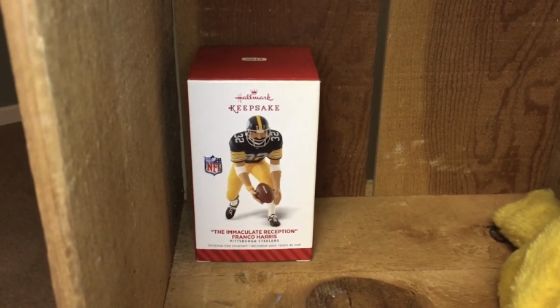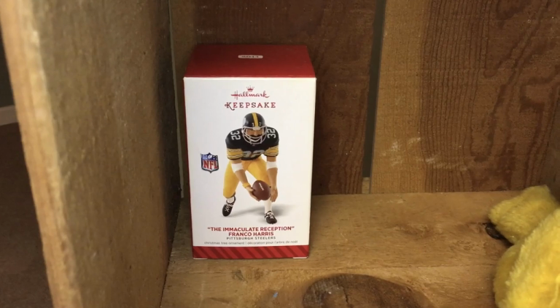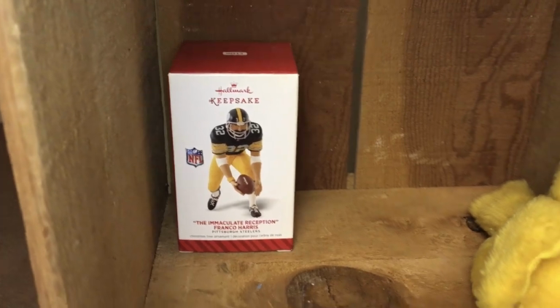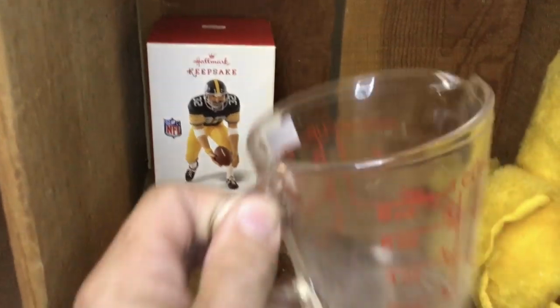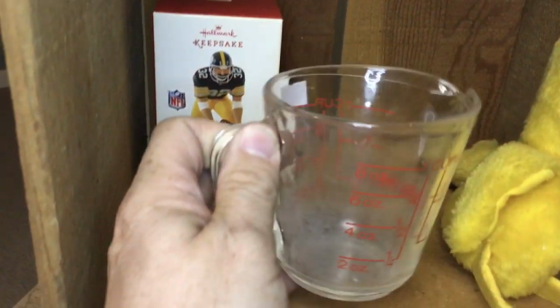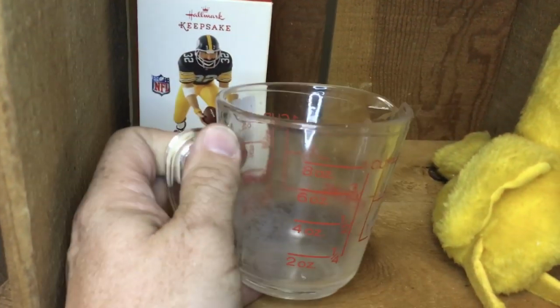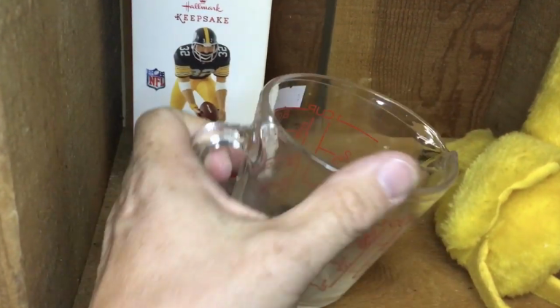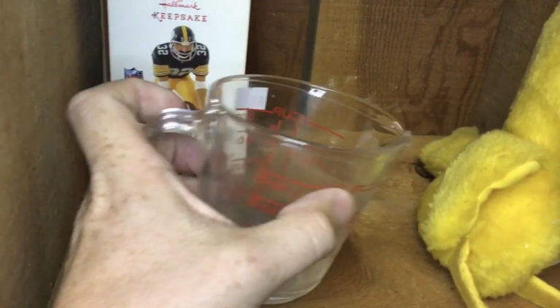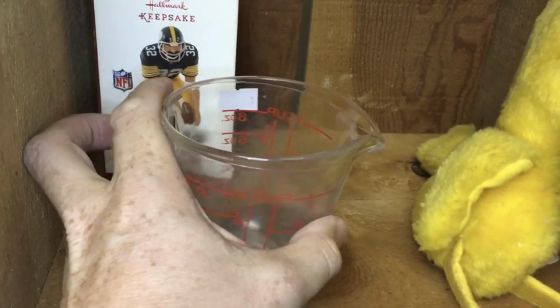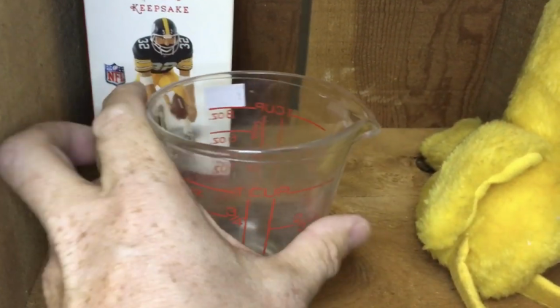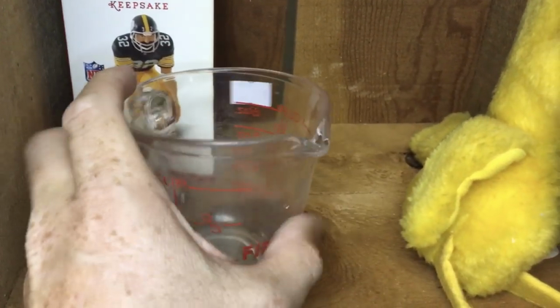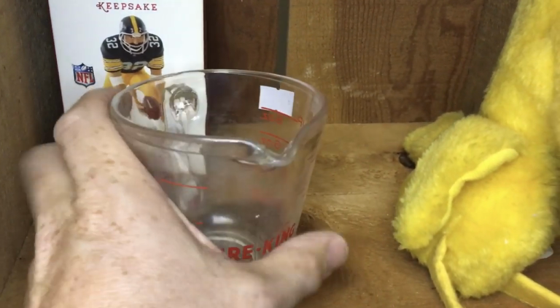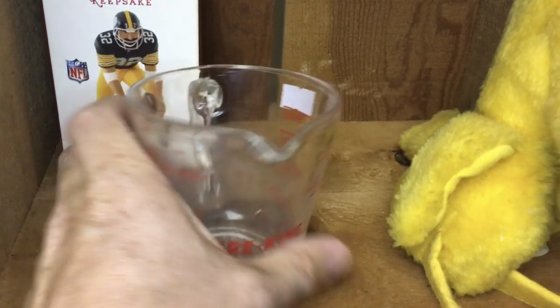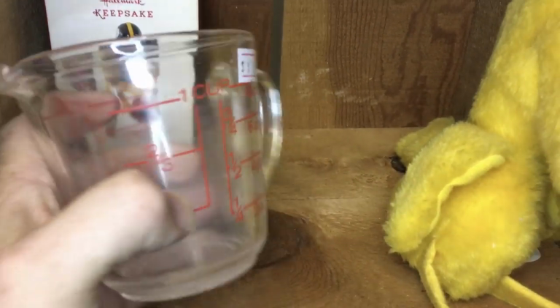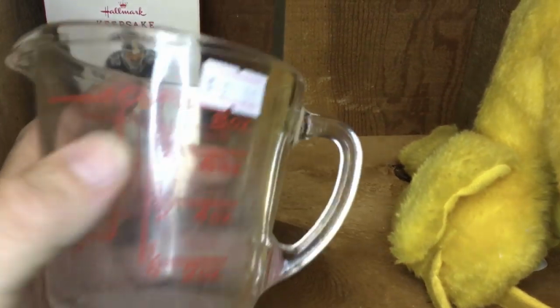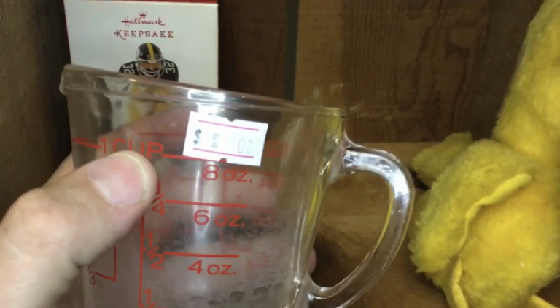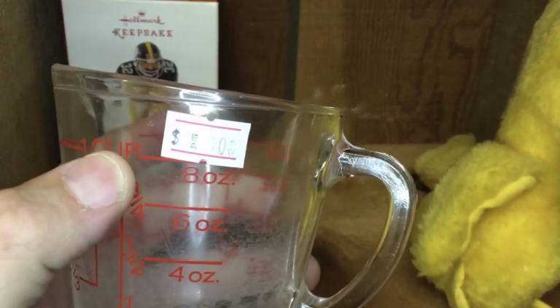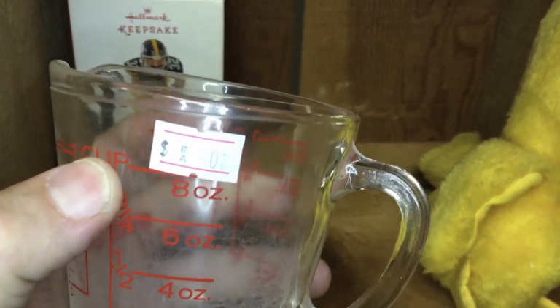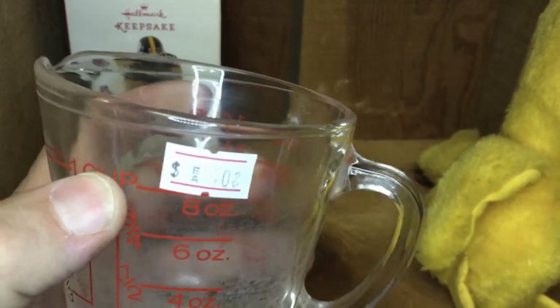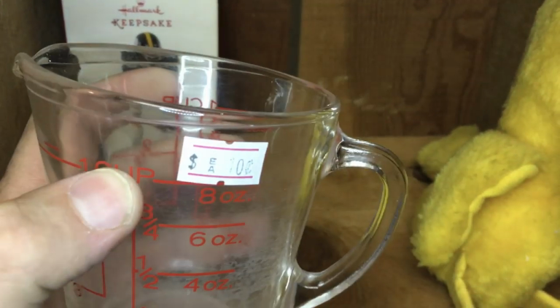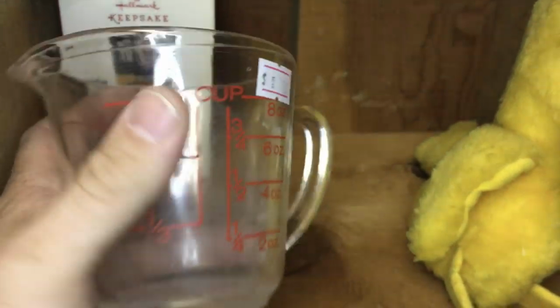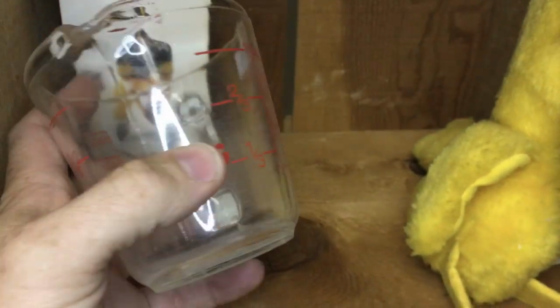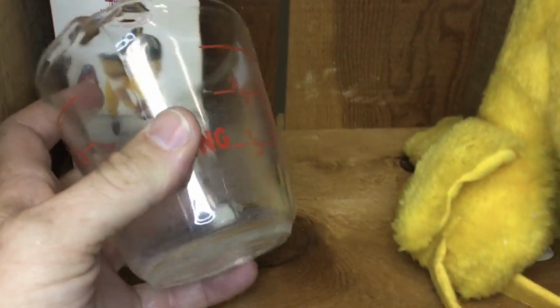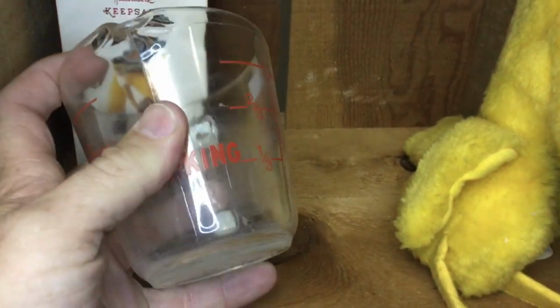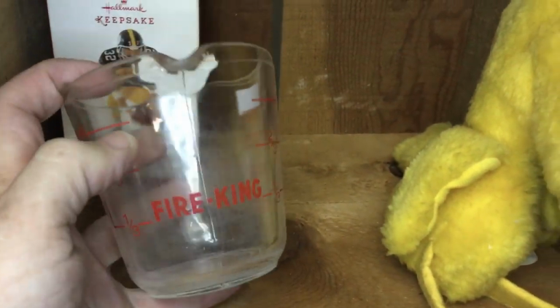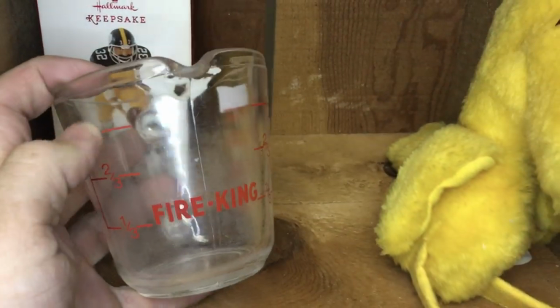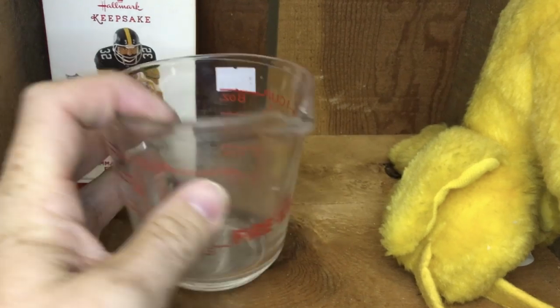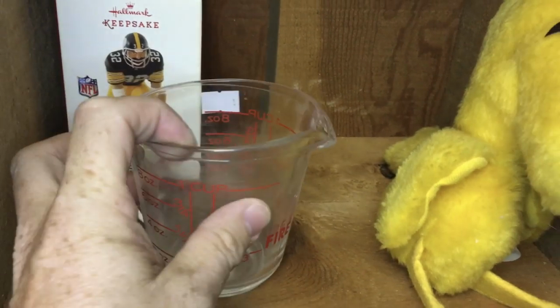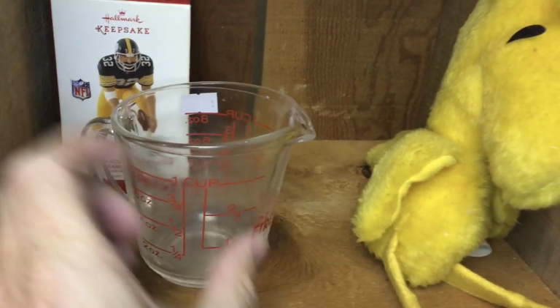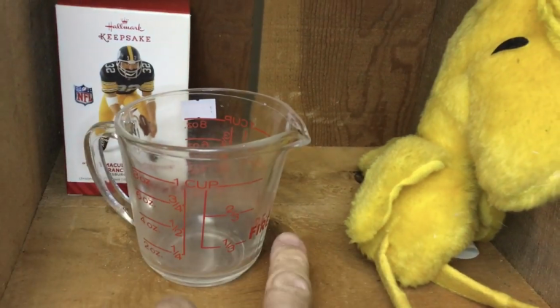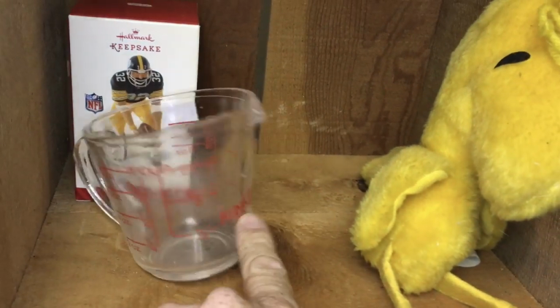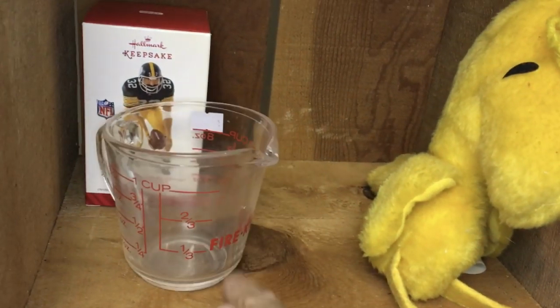This I bought at a yard sale for half off the sticker, and the sticker was ten cents, so I paid five cents for this. It's a Fire King — we'll put it in the booth for a couple bucks and it'll sell.